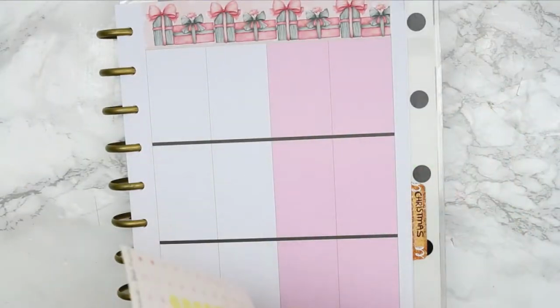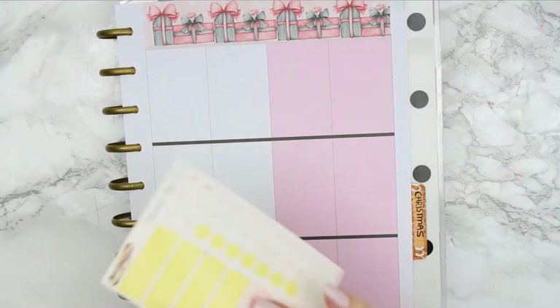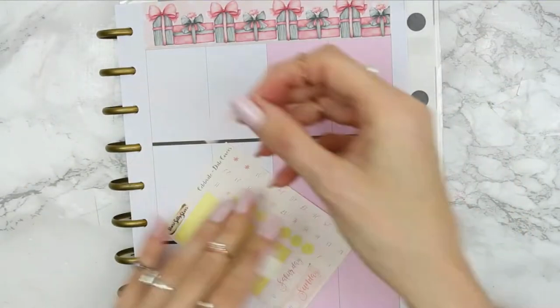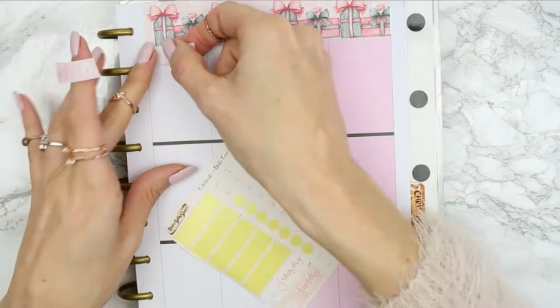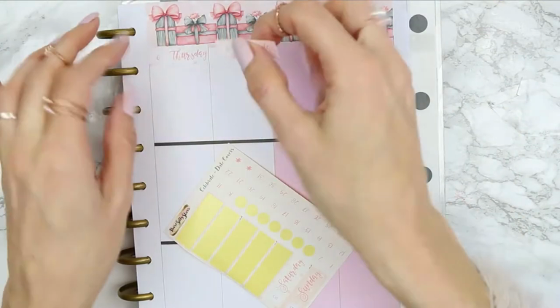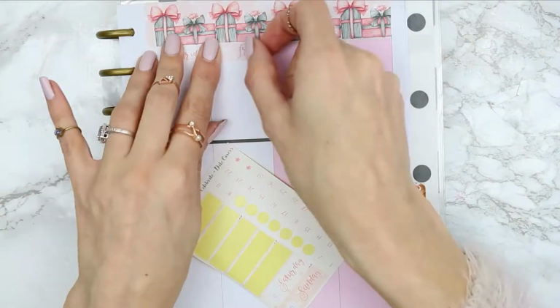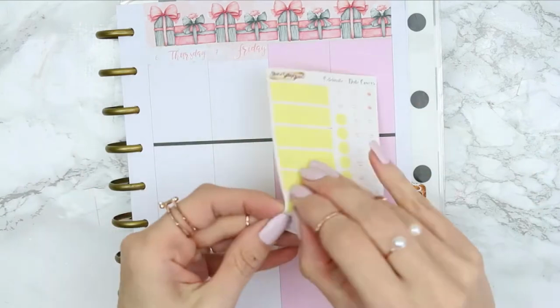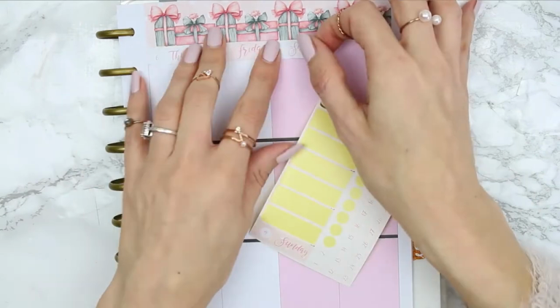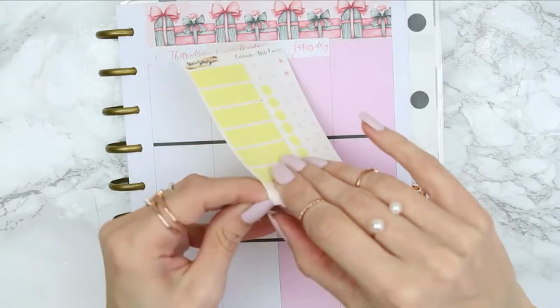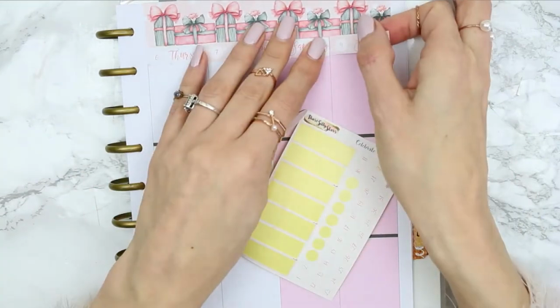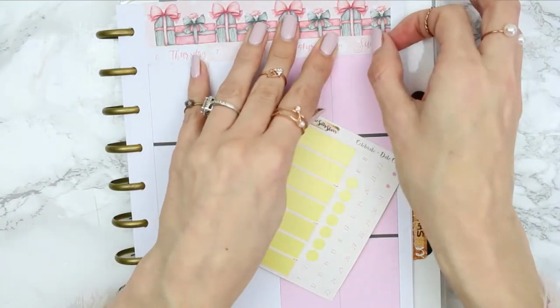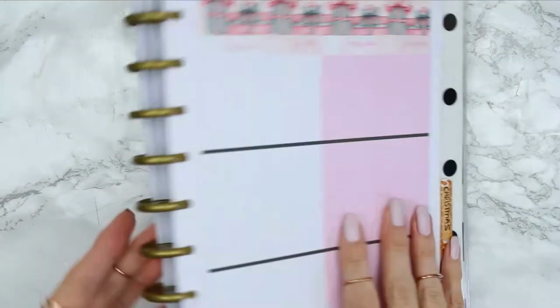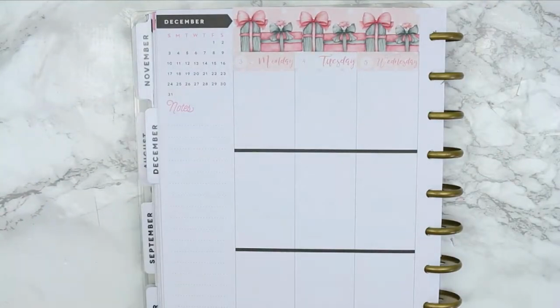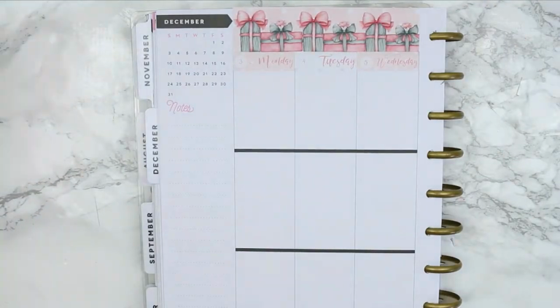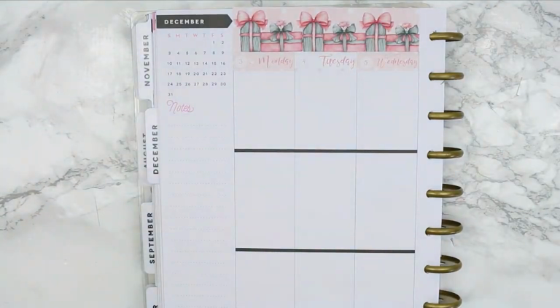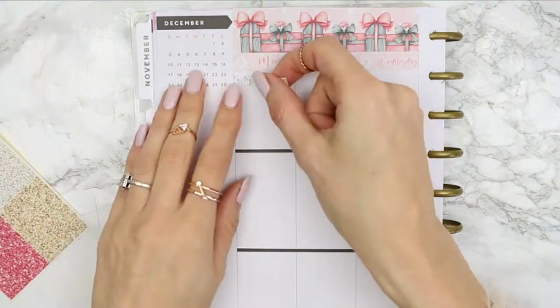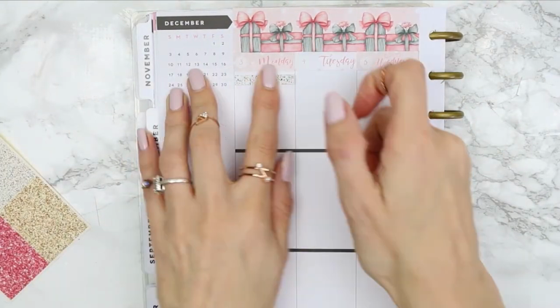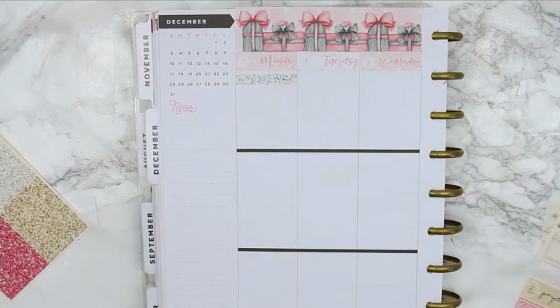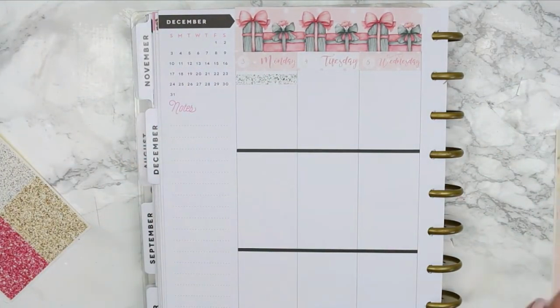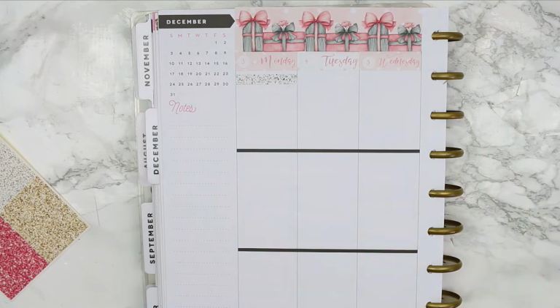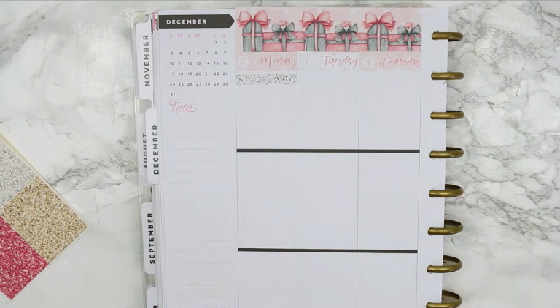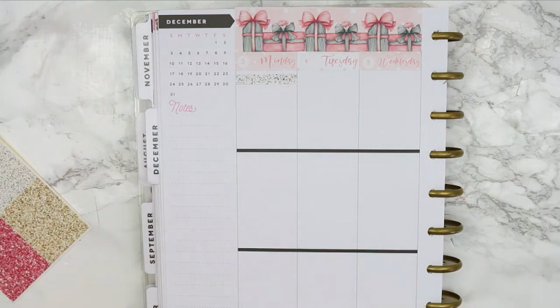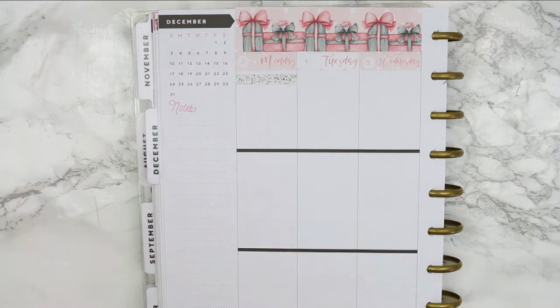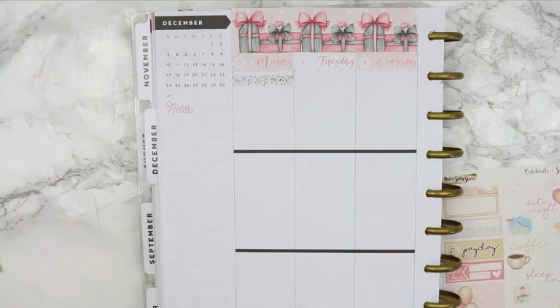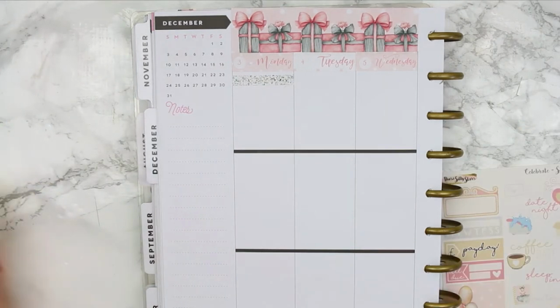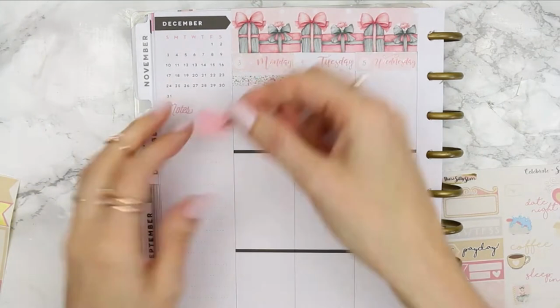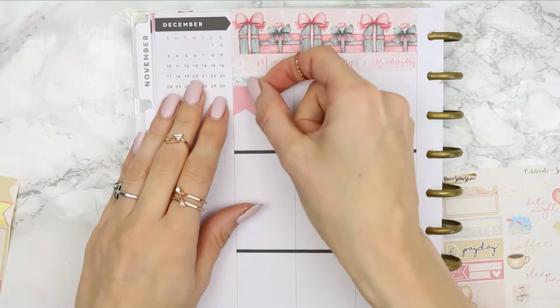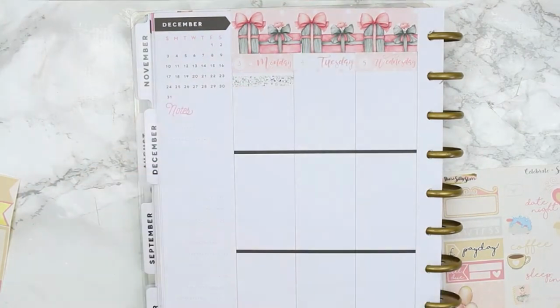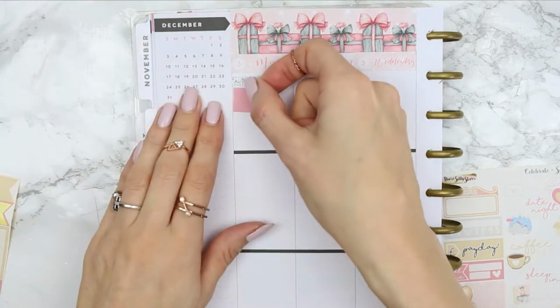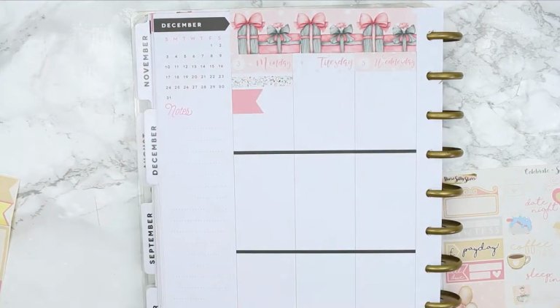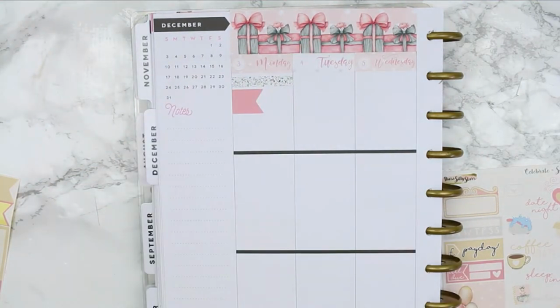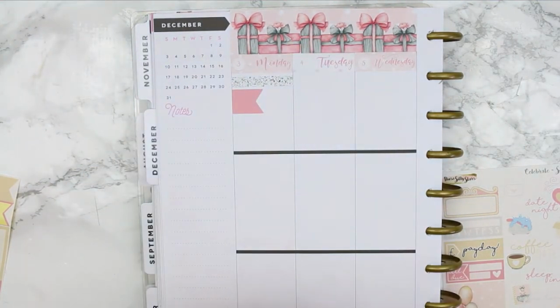This plan with me kept going wrong — I kept changing my mind and moving stickers. I feel like I haven't done this kit justice because it's such a pretty kit, and I just haven't shown it off to its full potential.